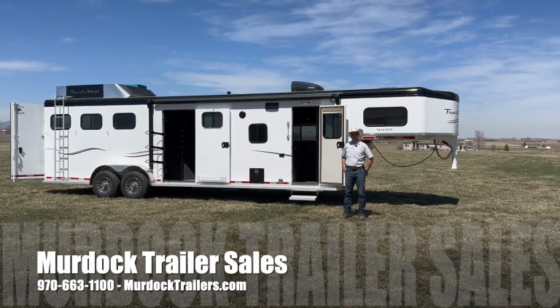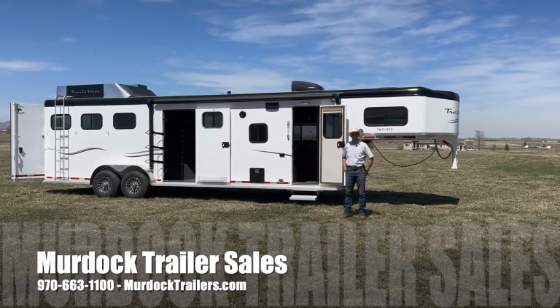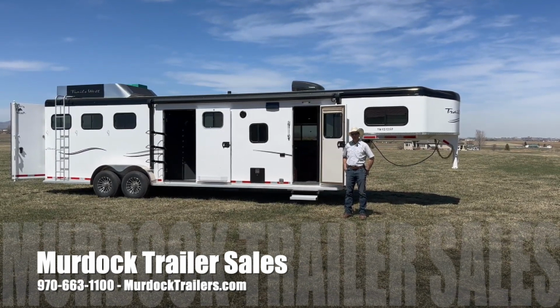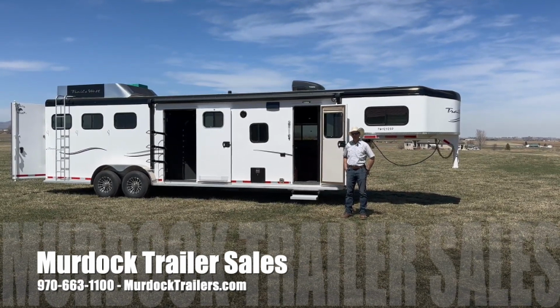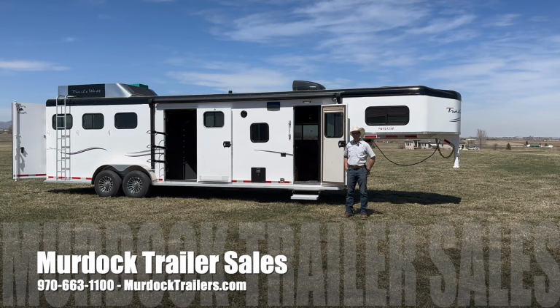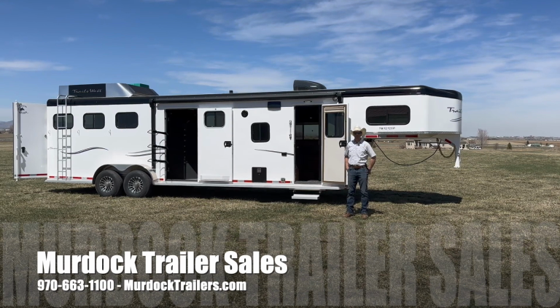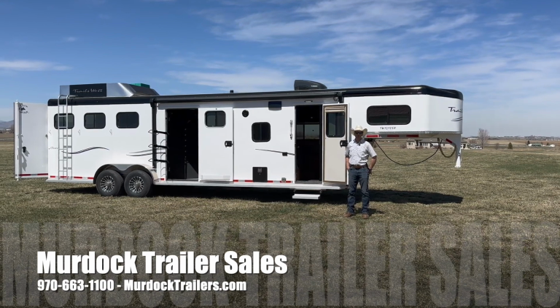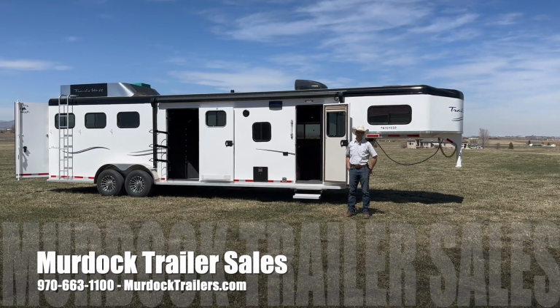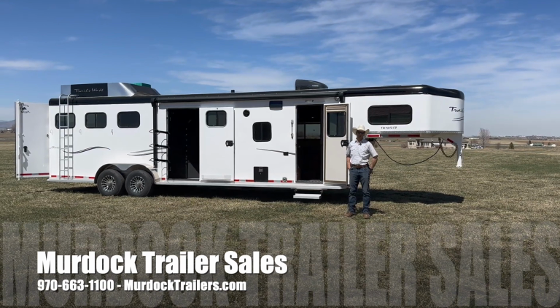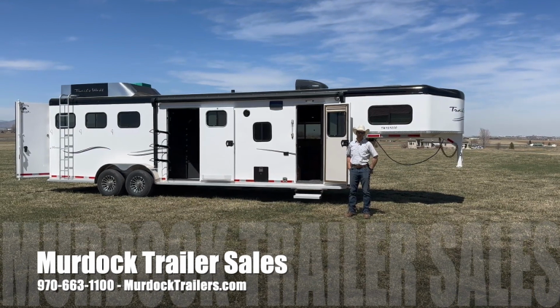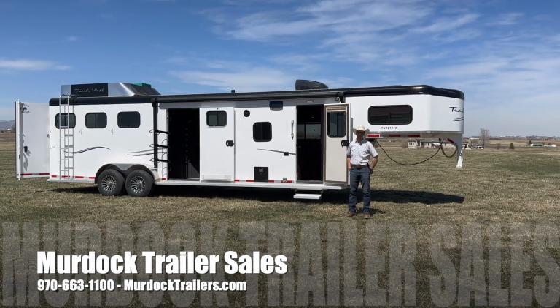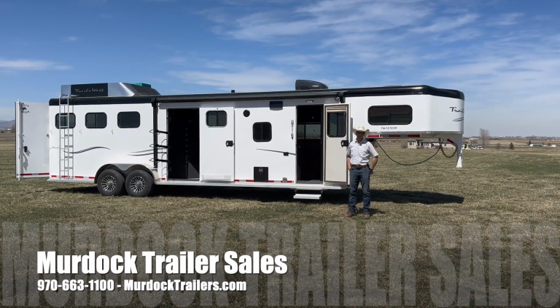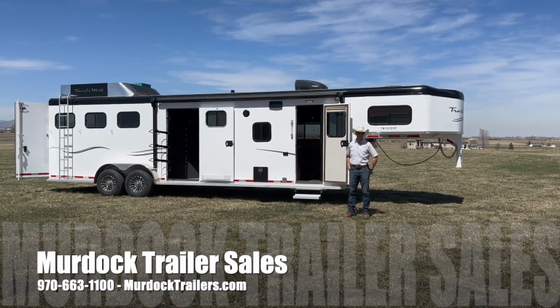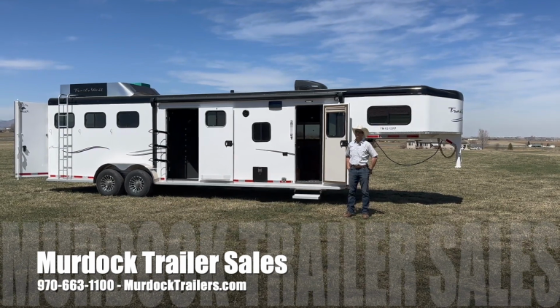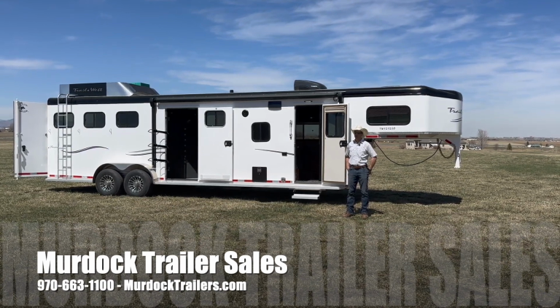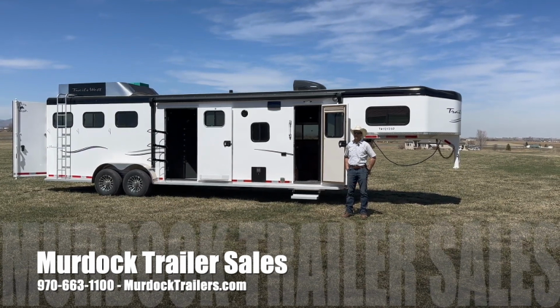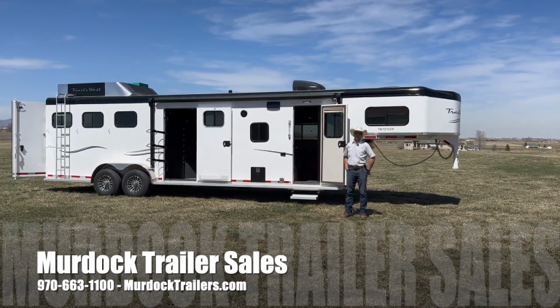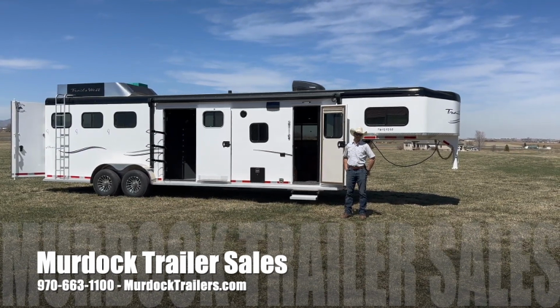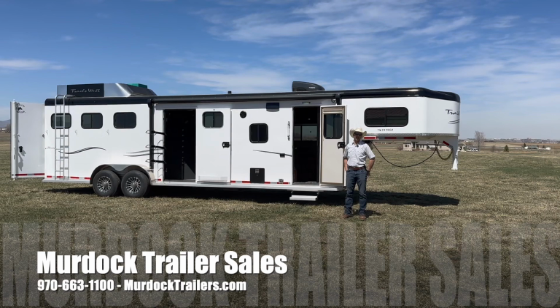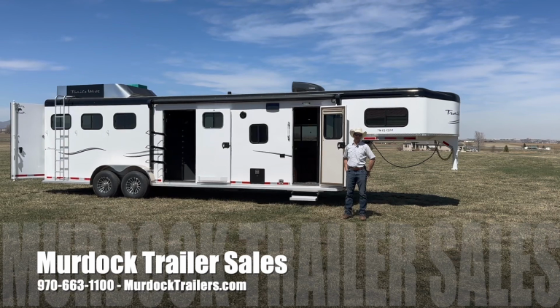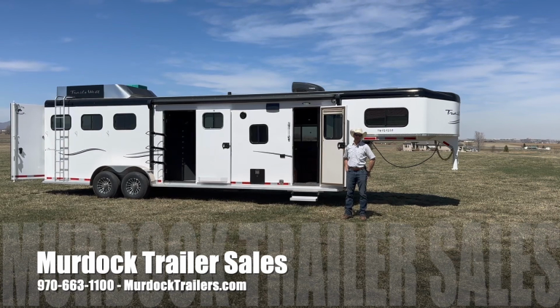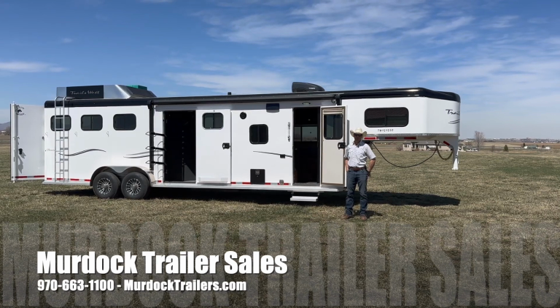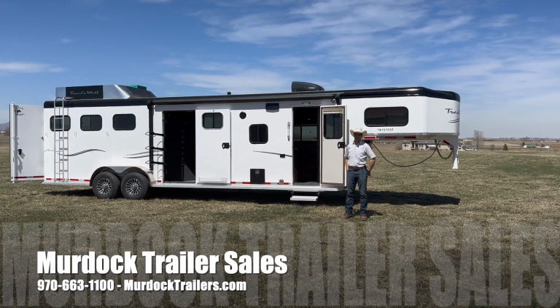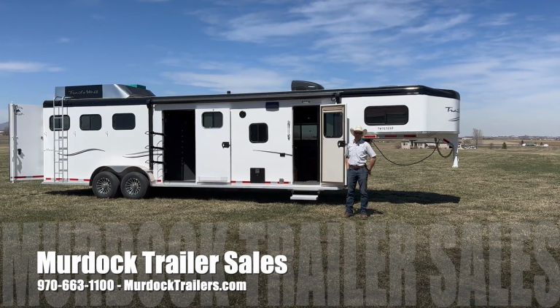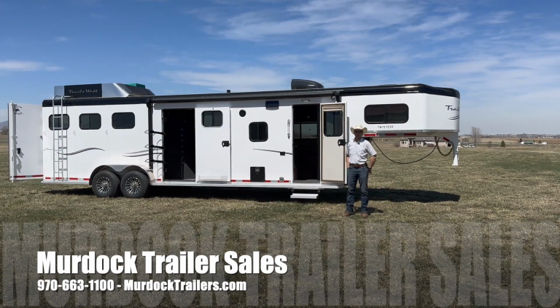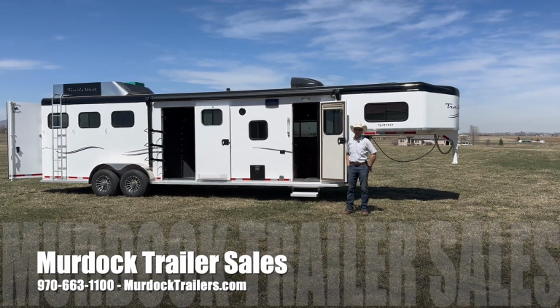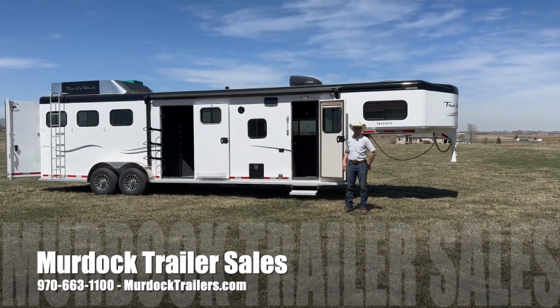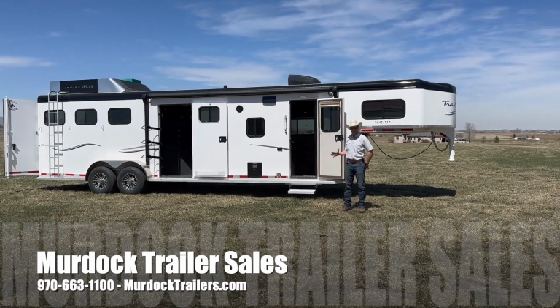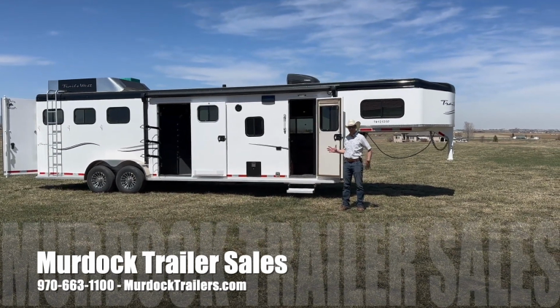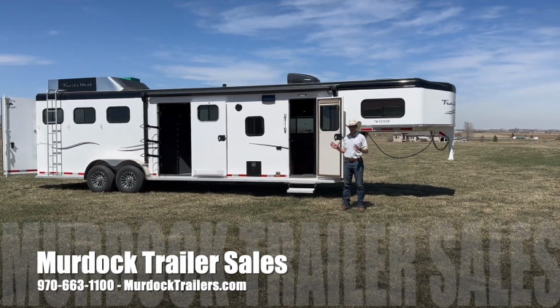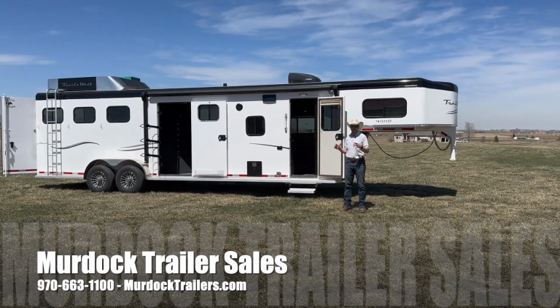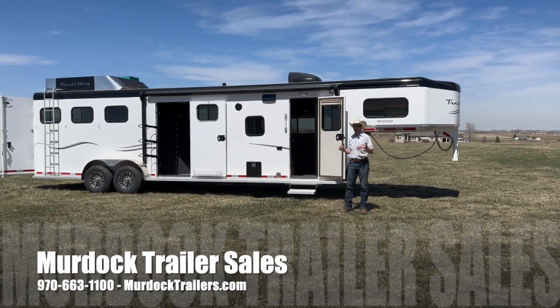This particular trailer is a 12-foot short wall living quarter and a 7-foot wide model with a slide-out. You'll get plenty of room in that living quarter, and it keeps this trailer a little bit more compact.